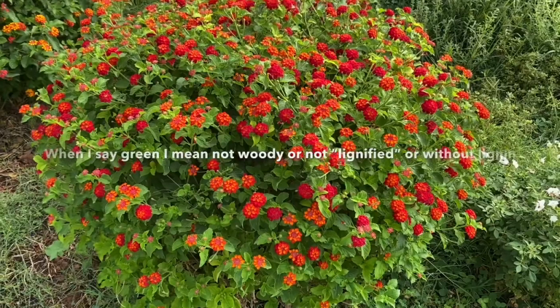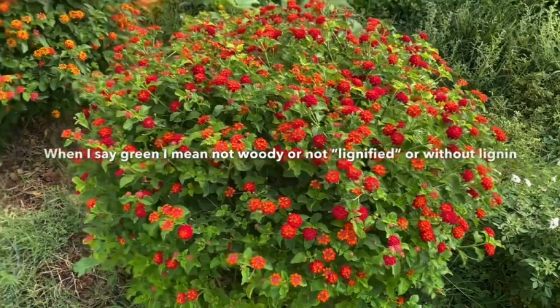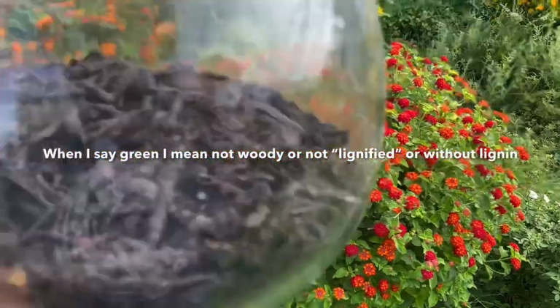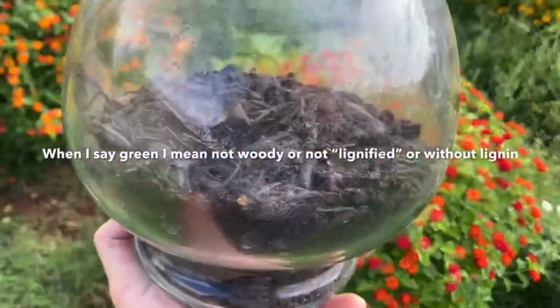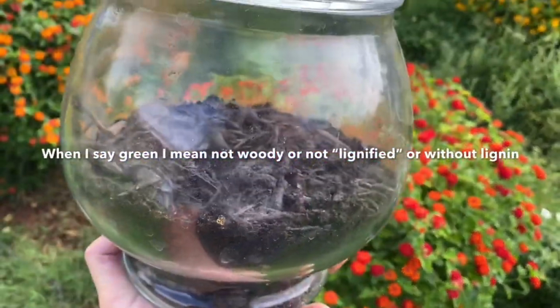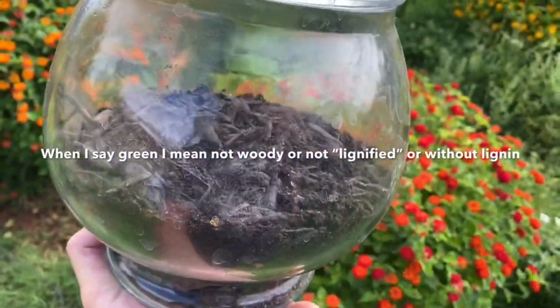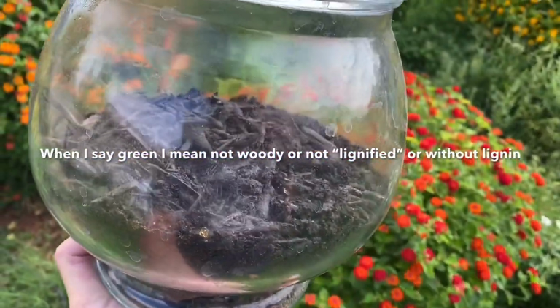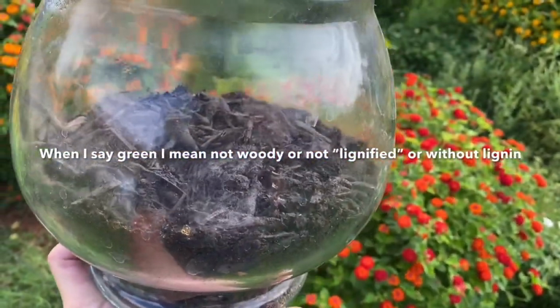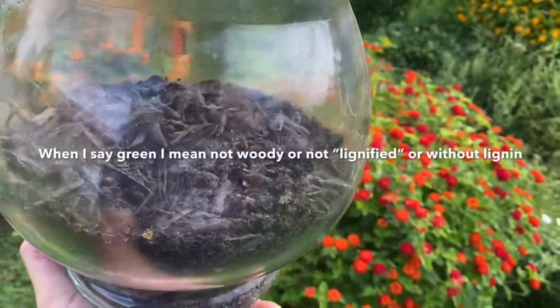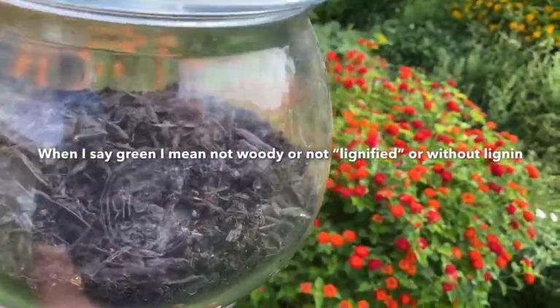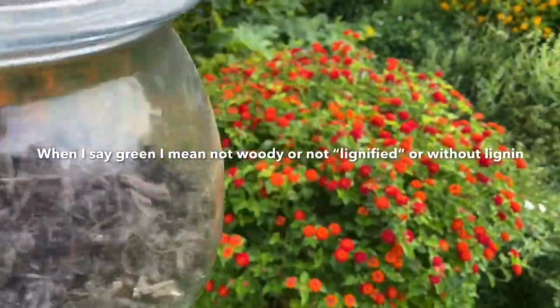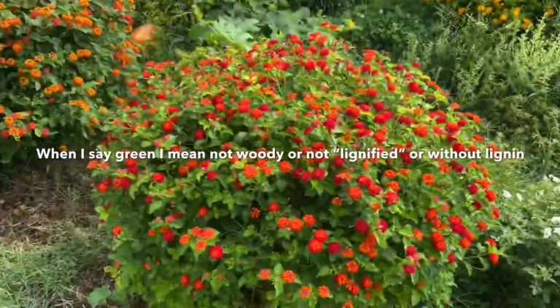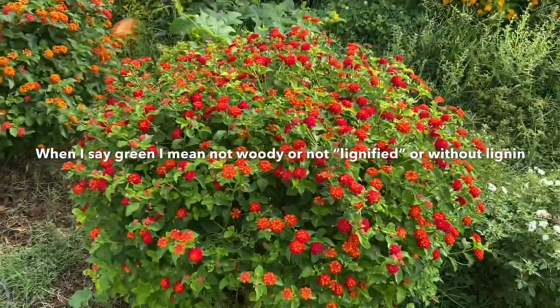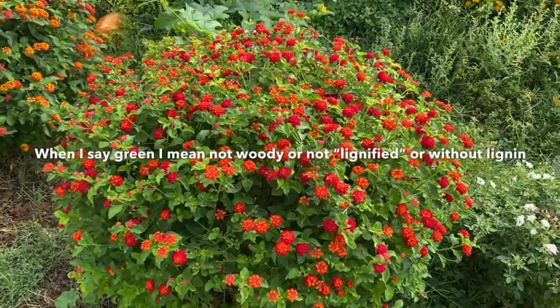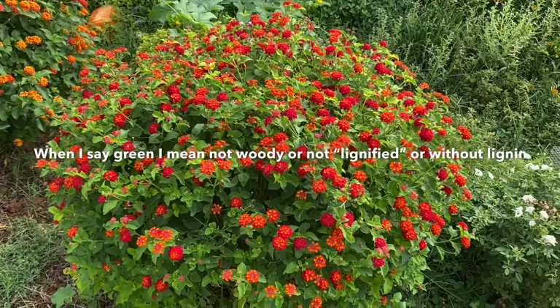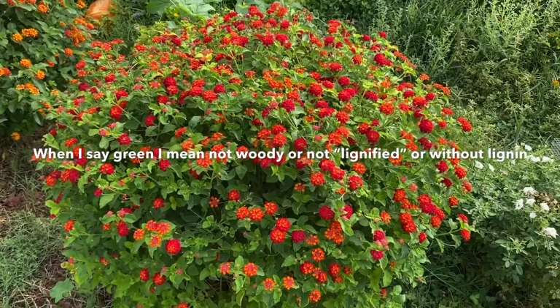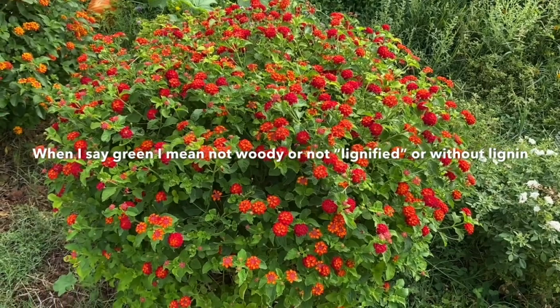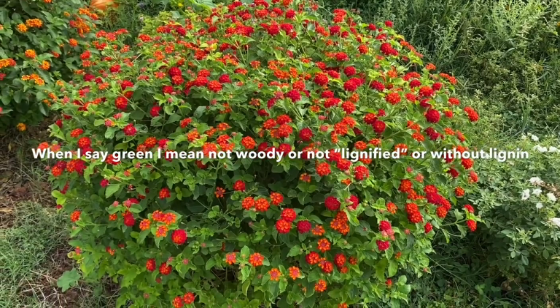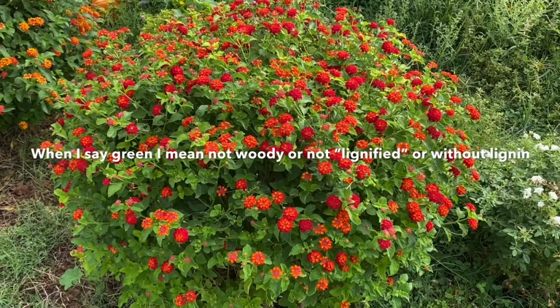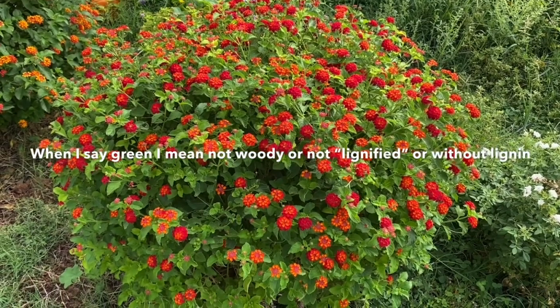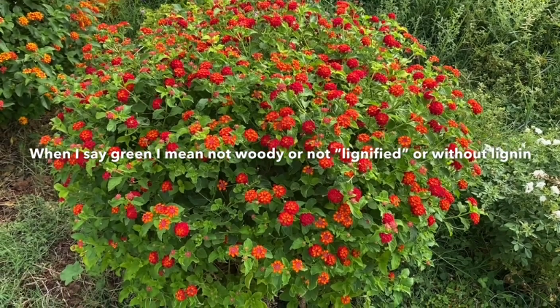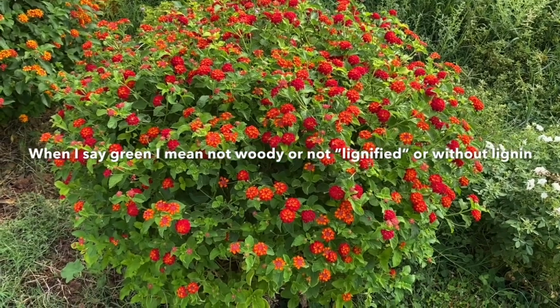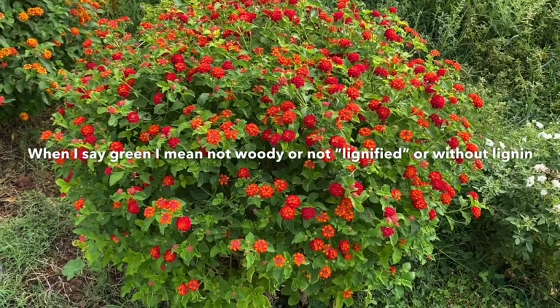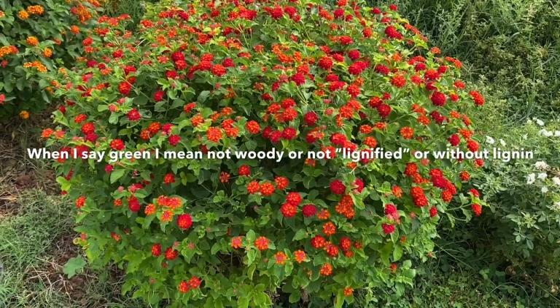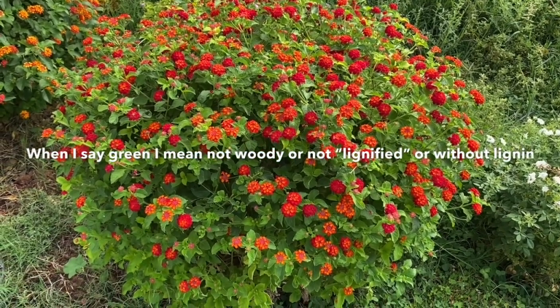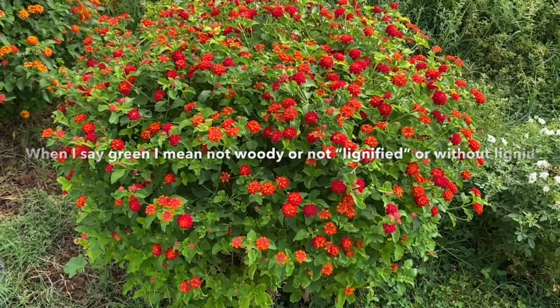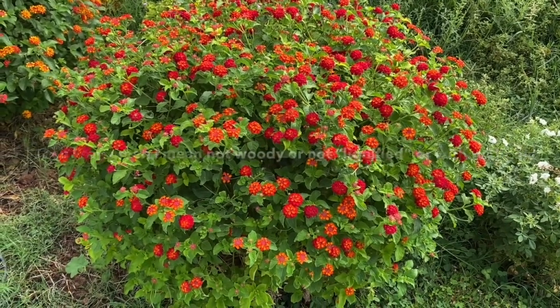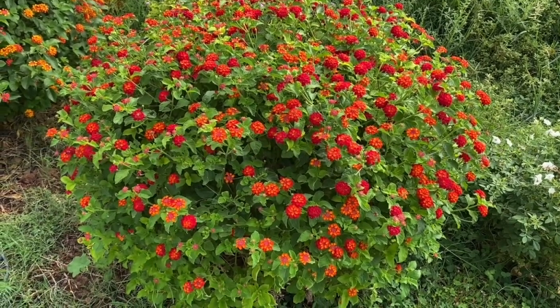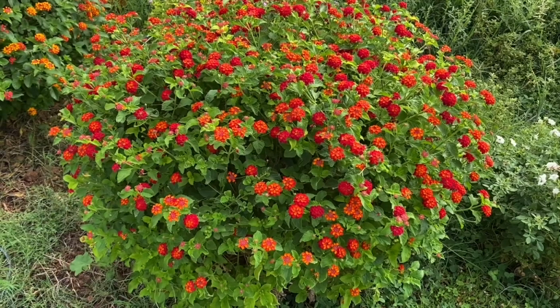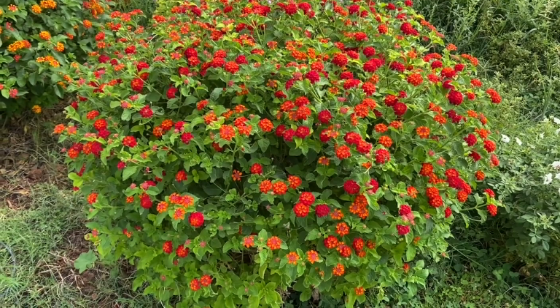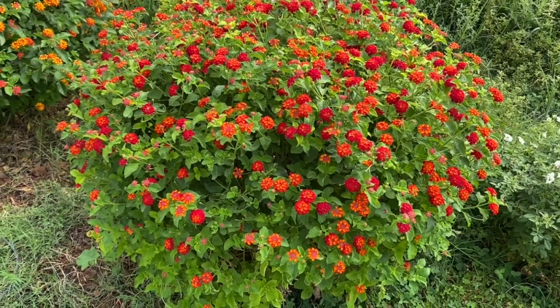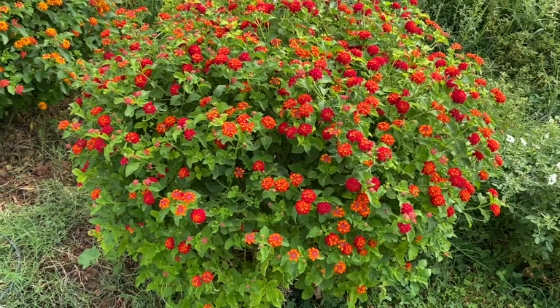Since I'm going to be doing green cuttings, I want them to not dry out. The hope is that I can keep them from drying out long enough to promote root growth so that I can remove them and propagate them successfully.